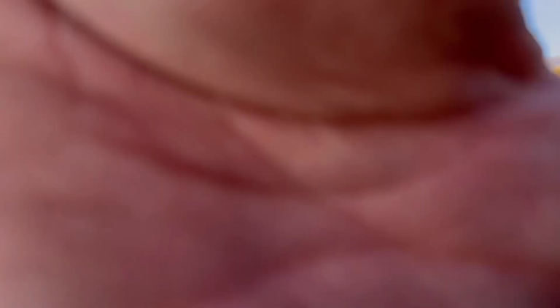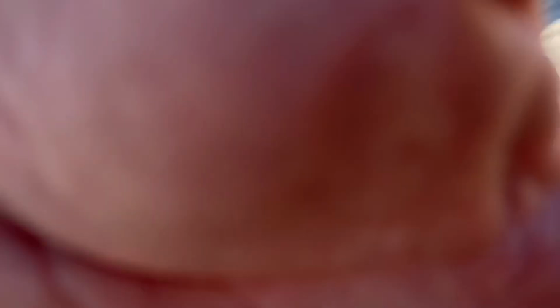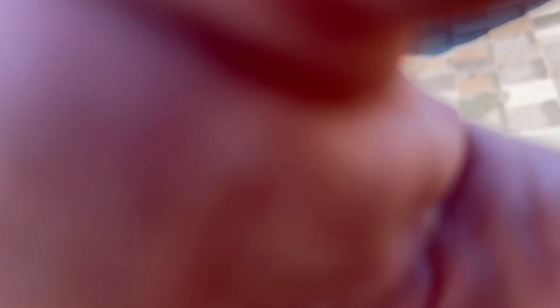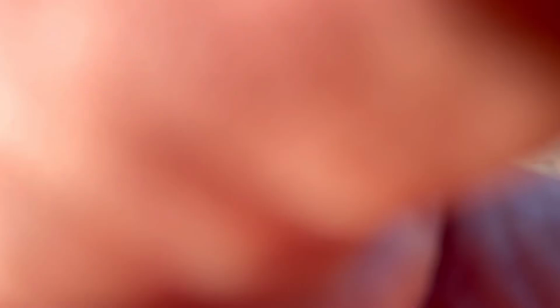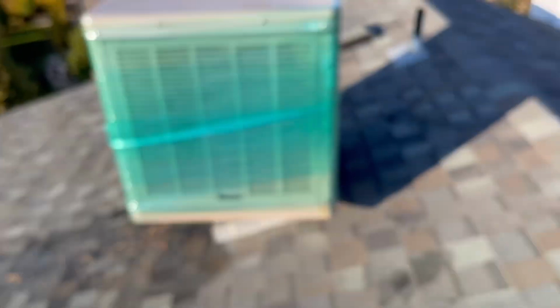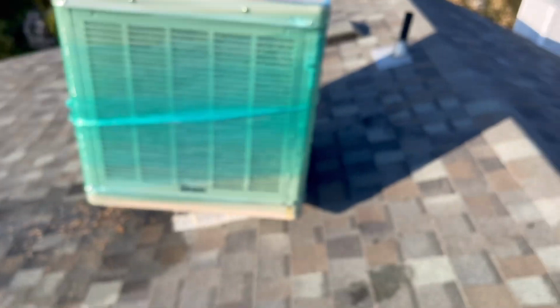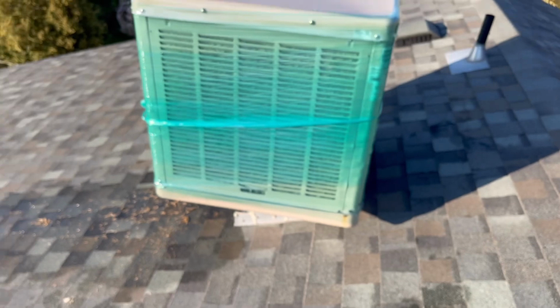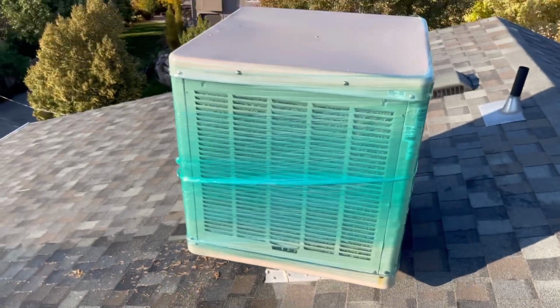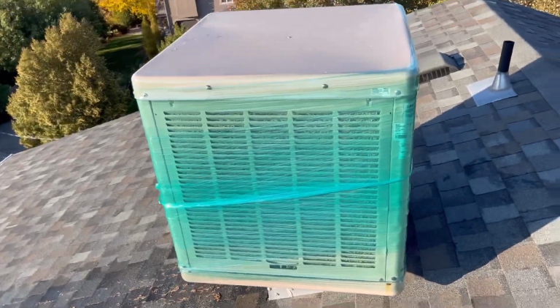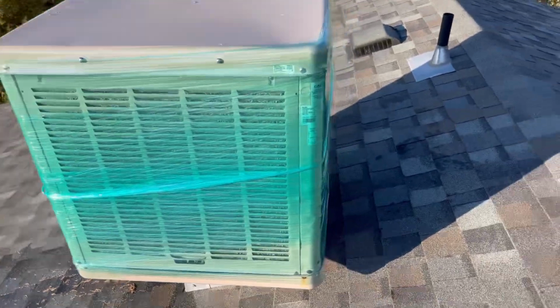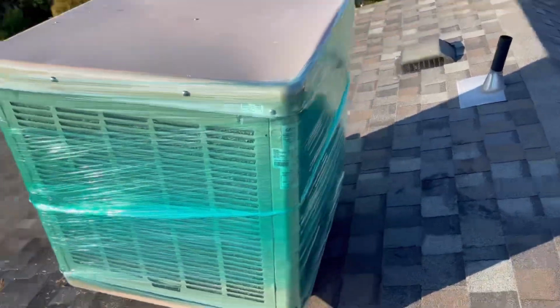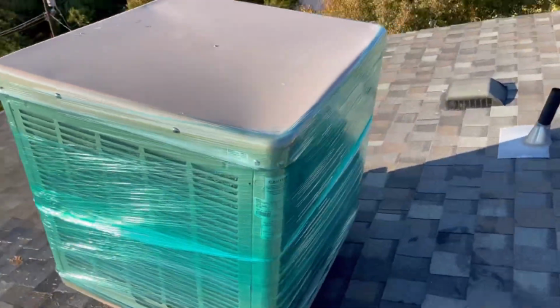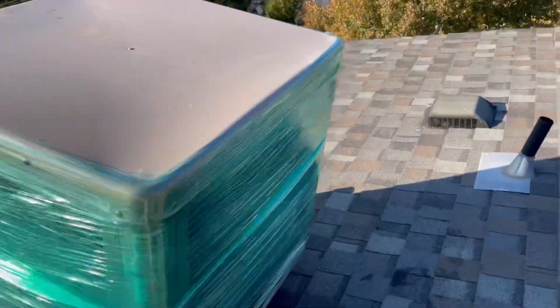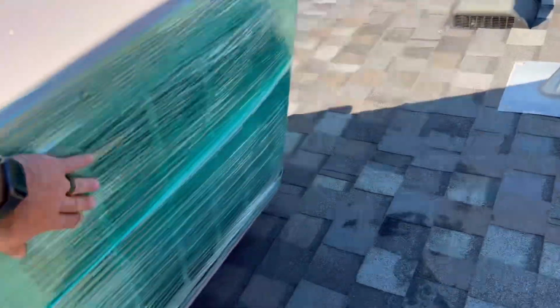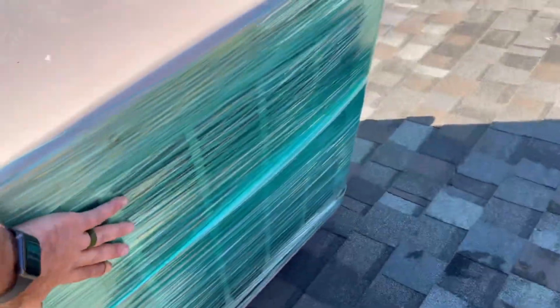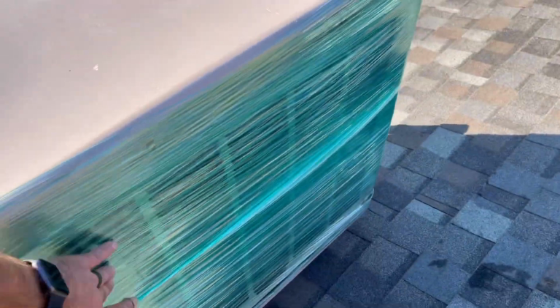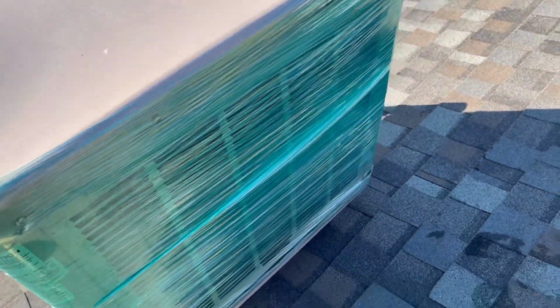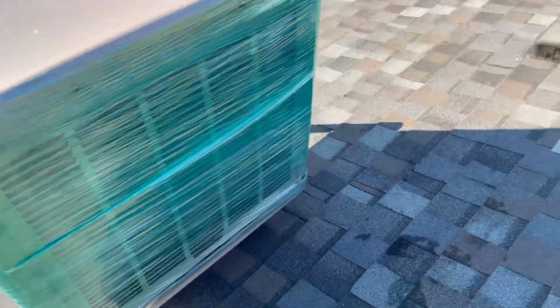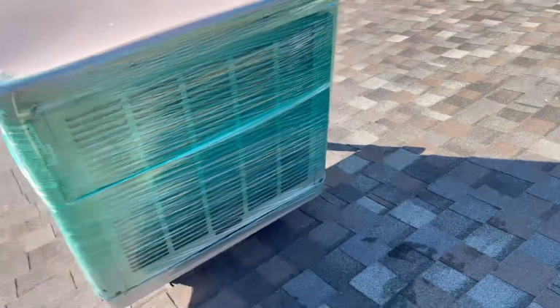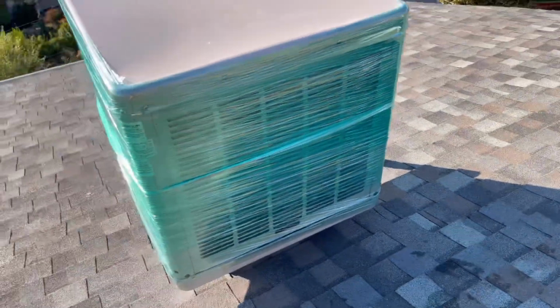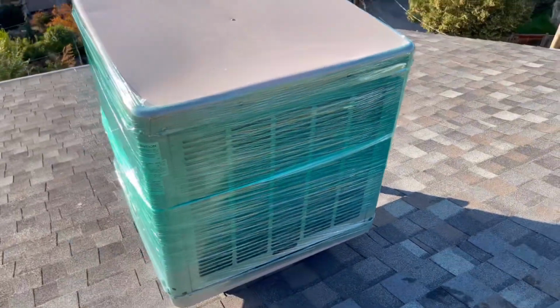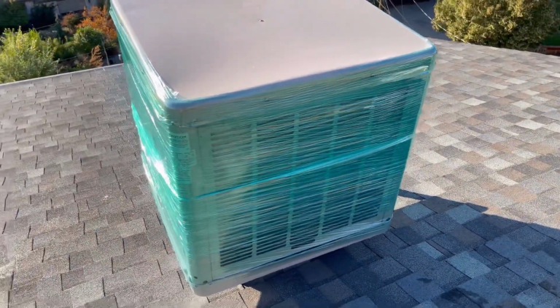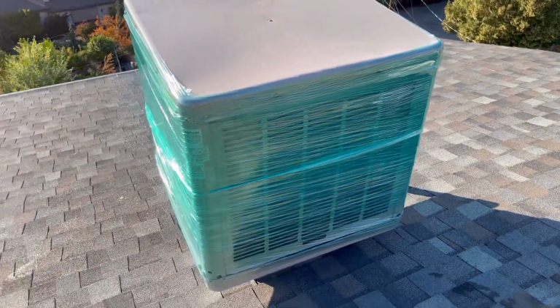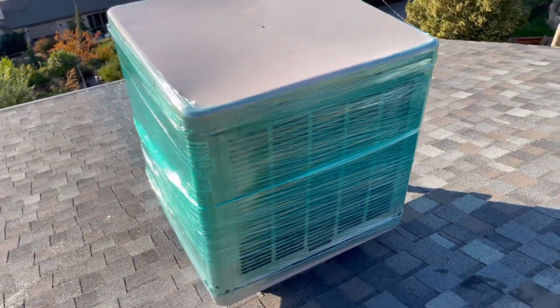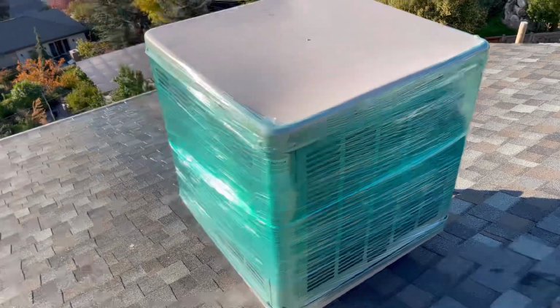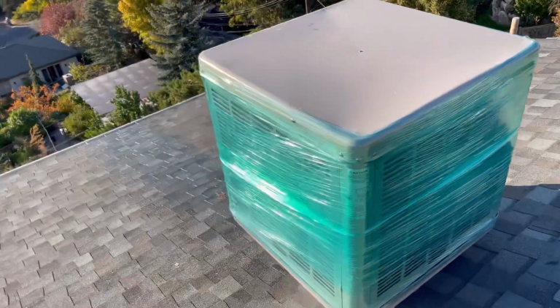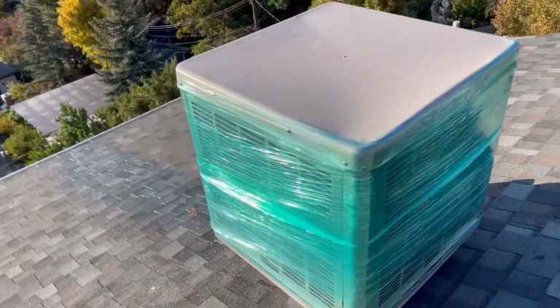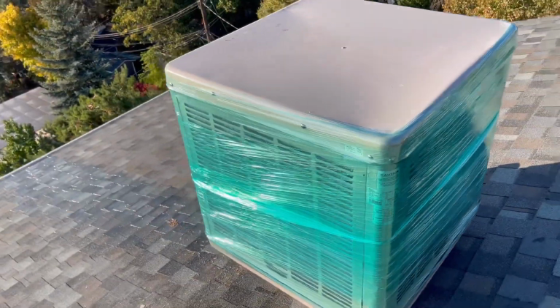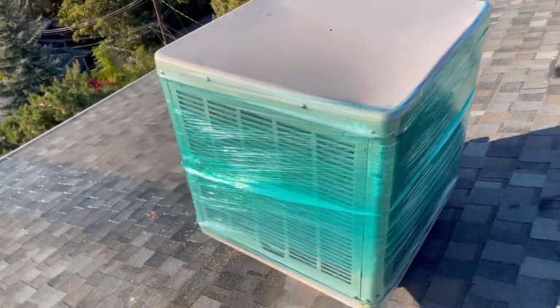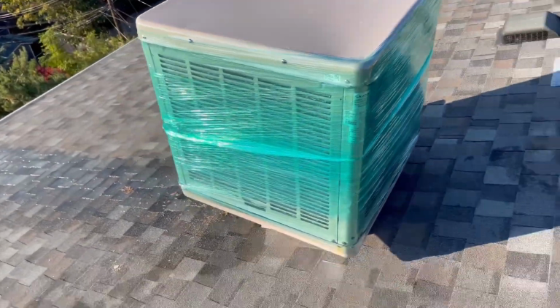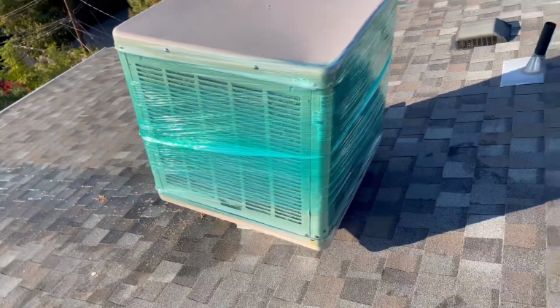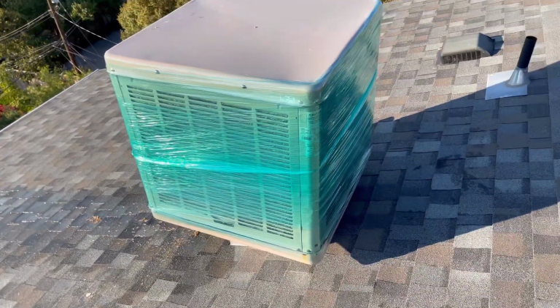All right, that's it folks. Got it wrapped up so no air can get in there. And you are good to go for the season.